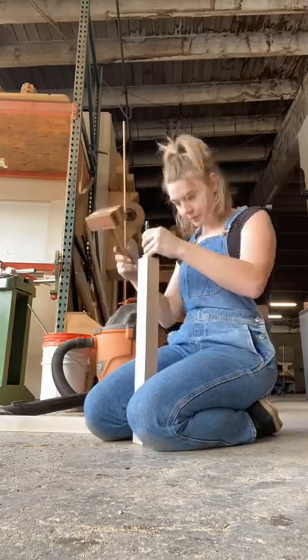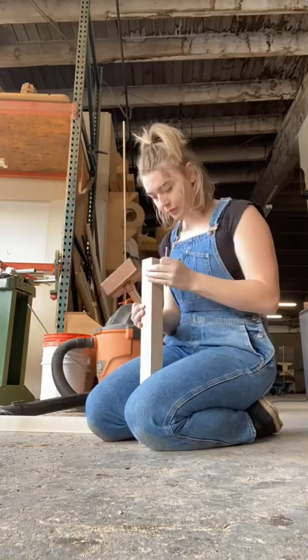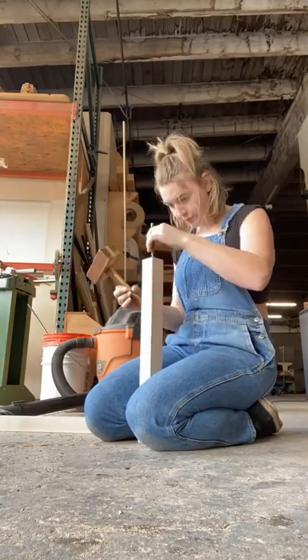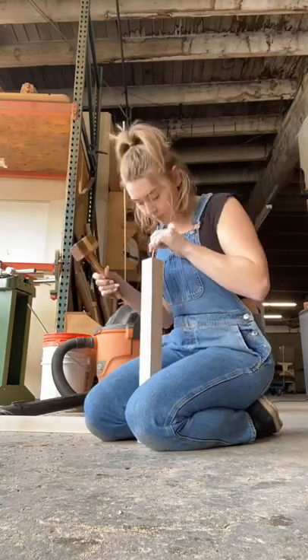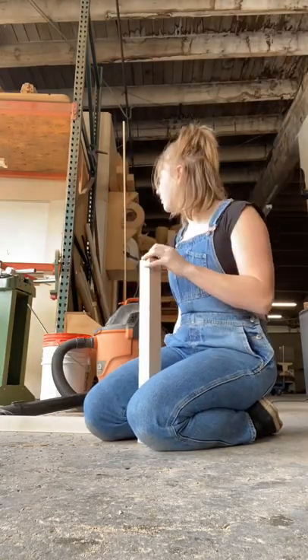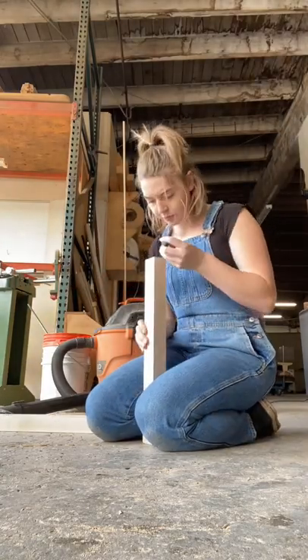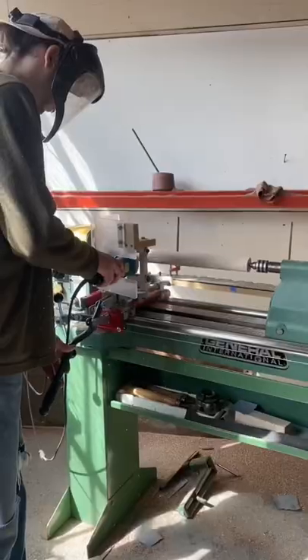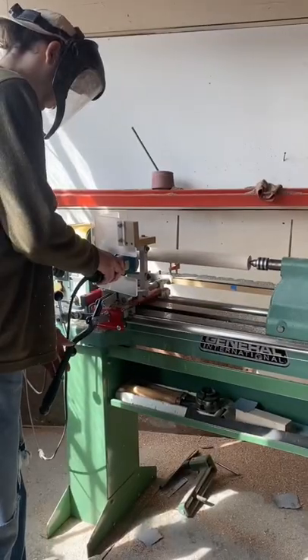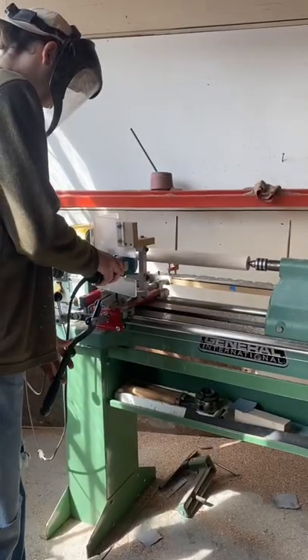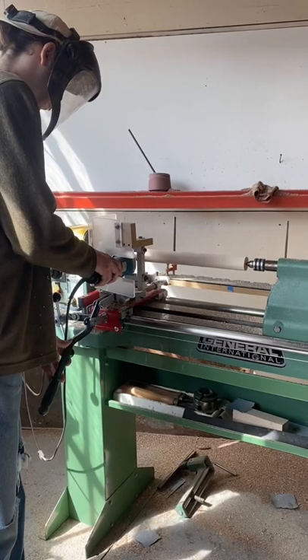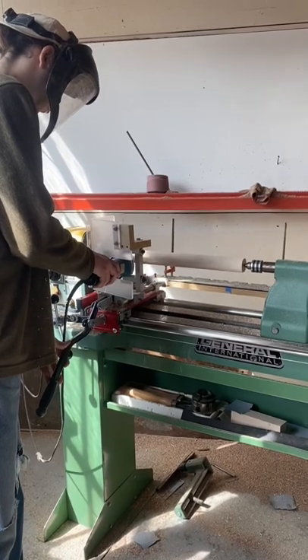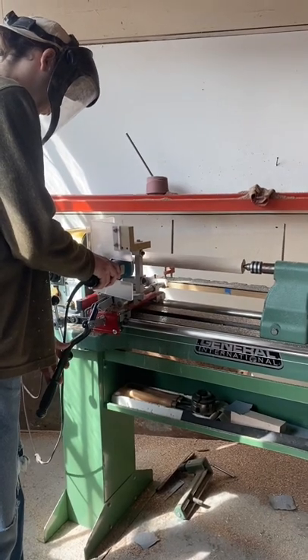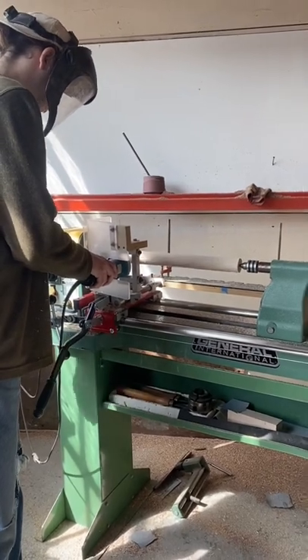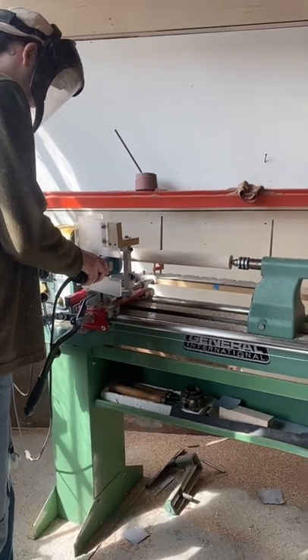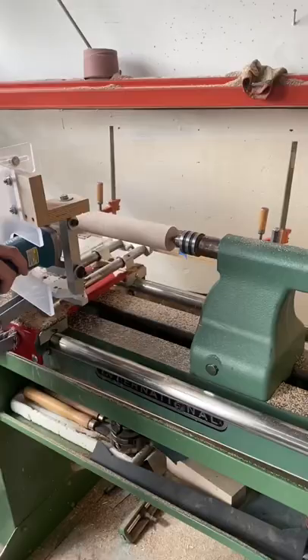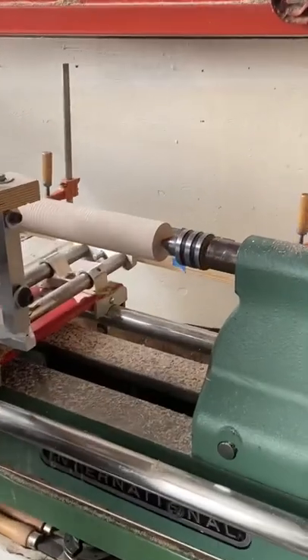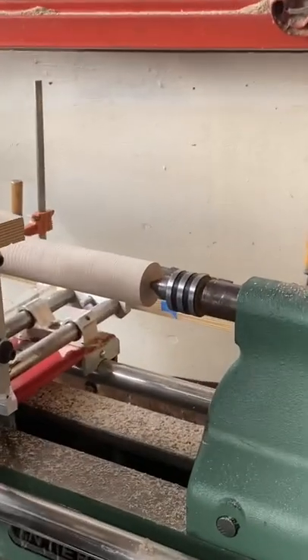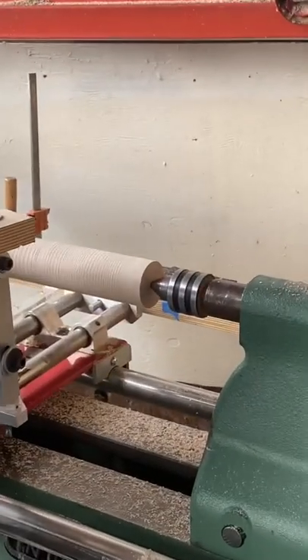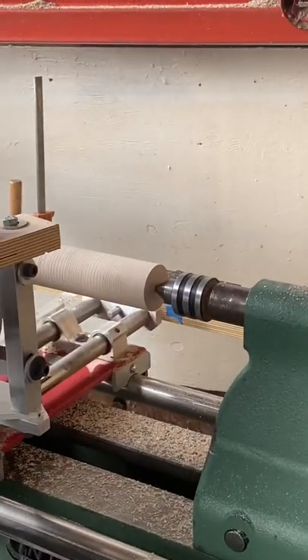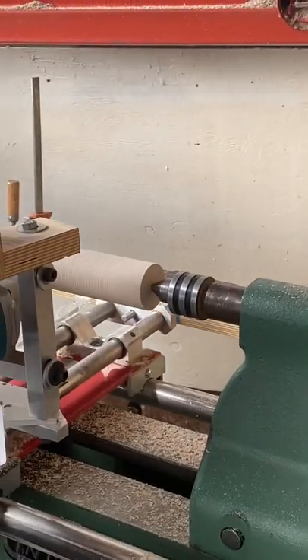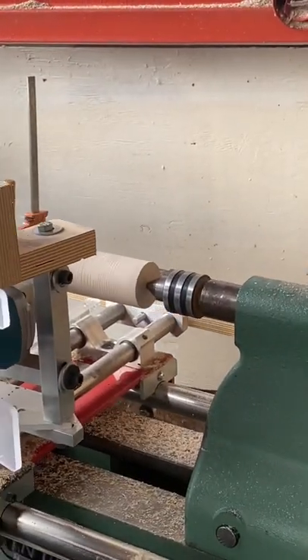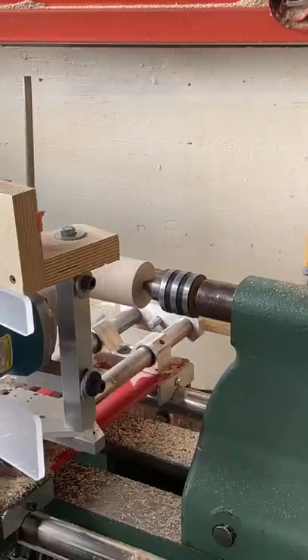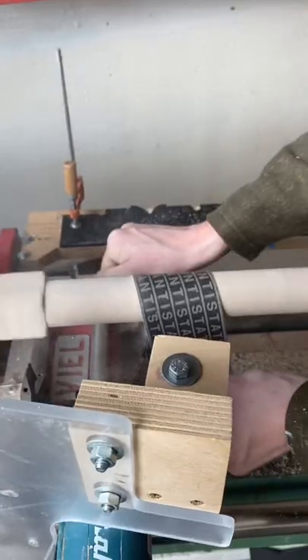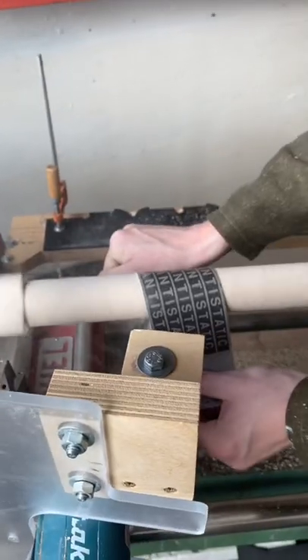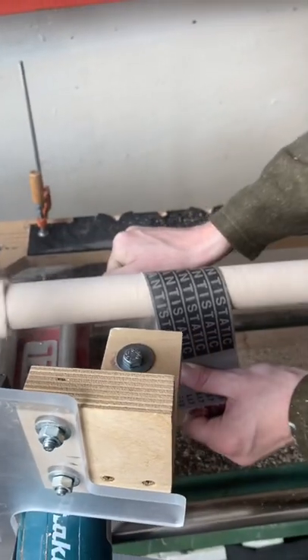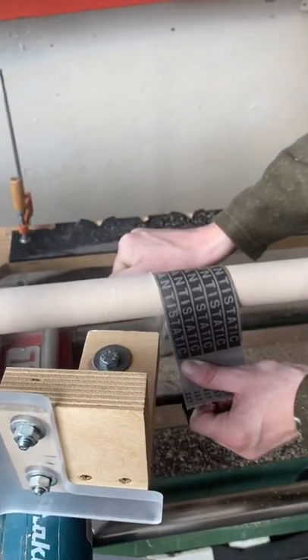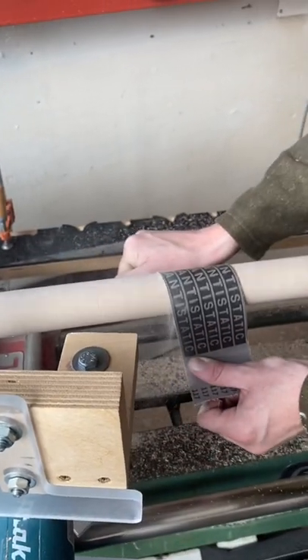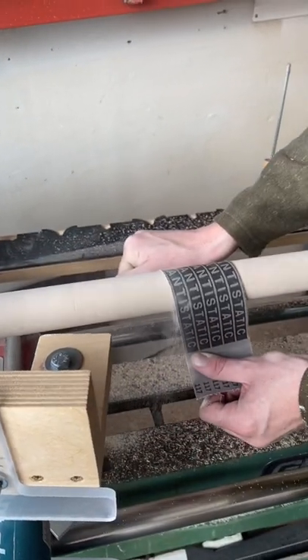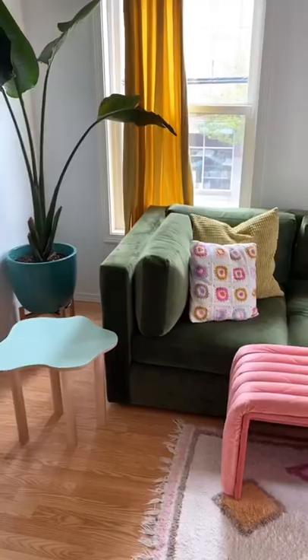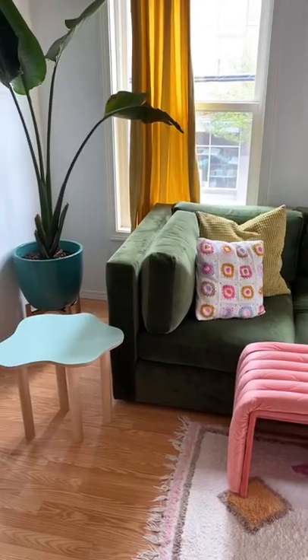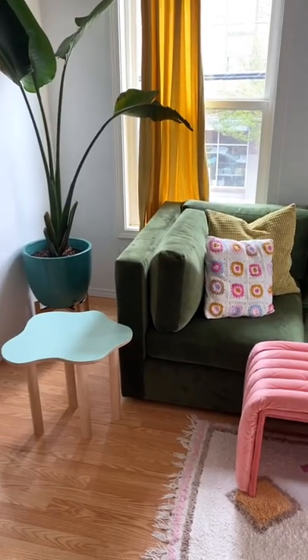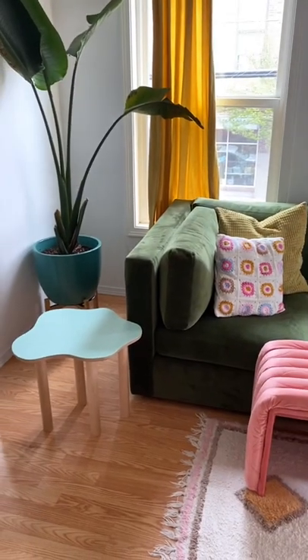After I cut down the wood to size, I found the center of each end and then put a little dent in it, which makes it easier to center and set into the lathe. And then we turned it and sanded it down, and here was the result.